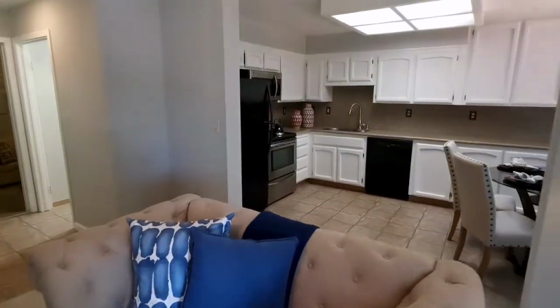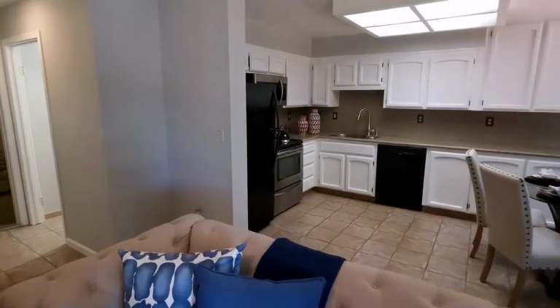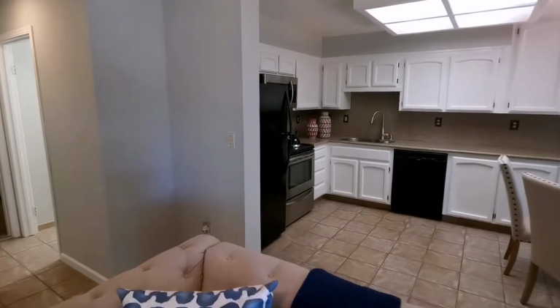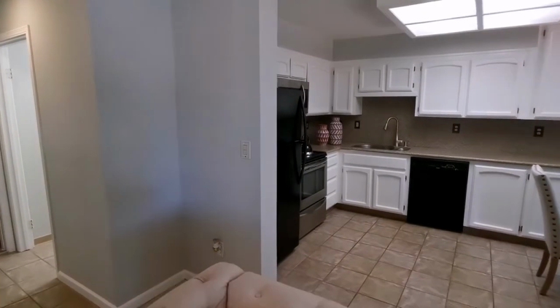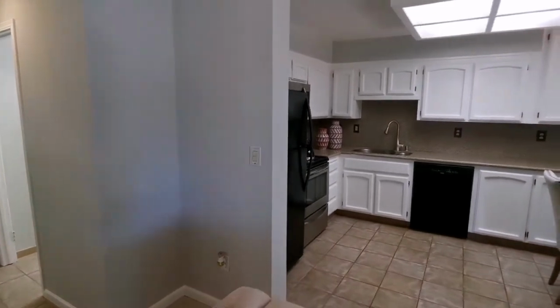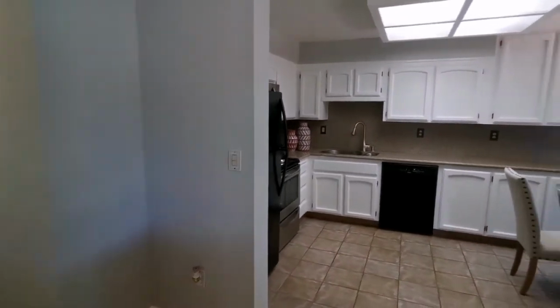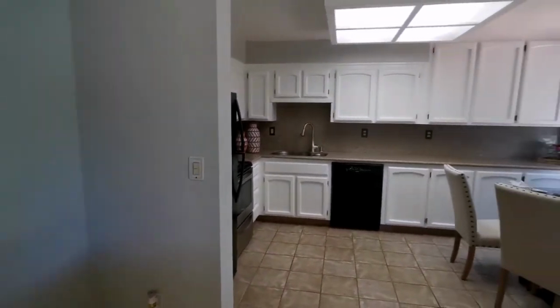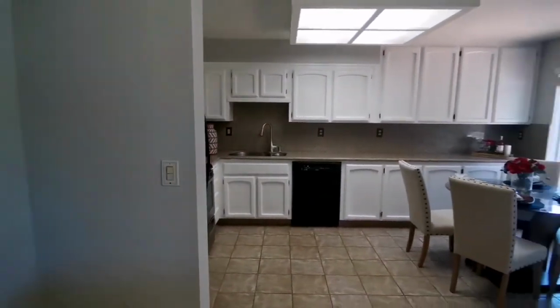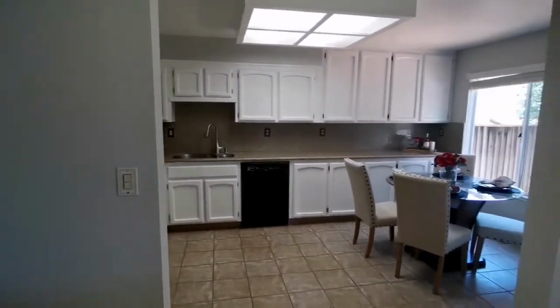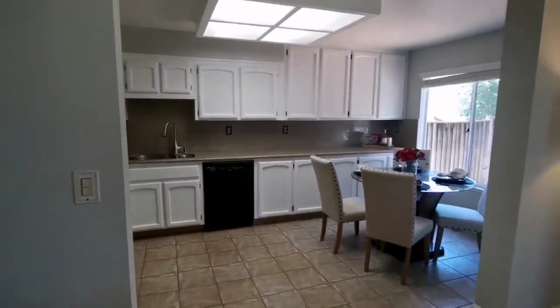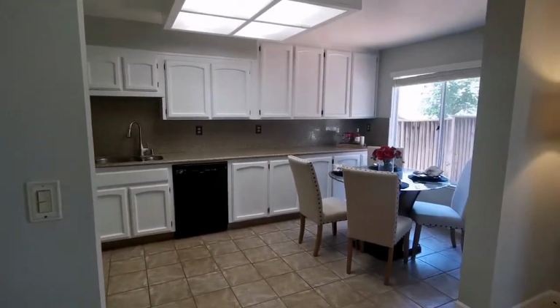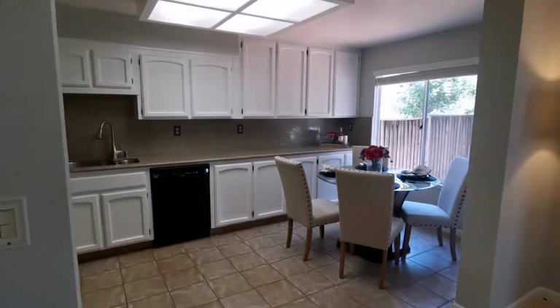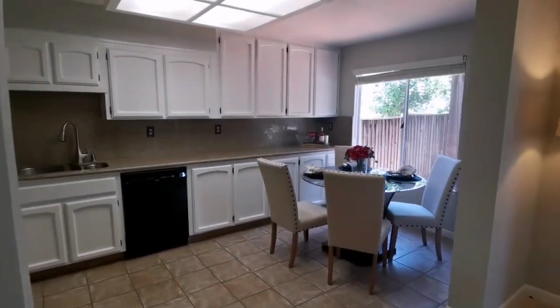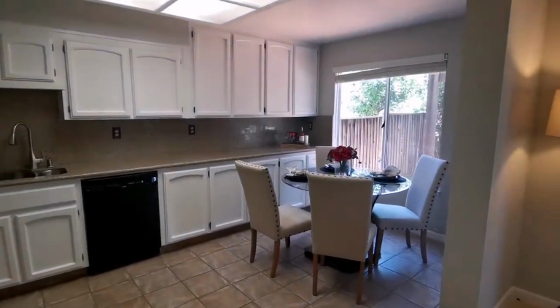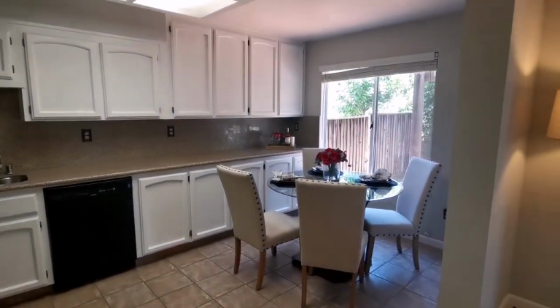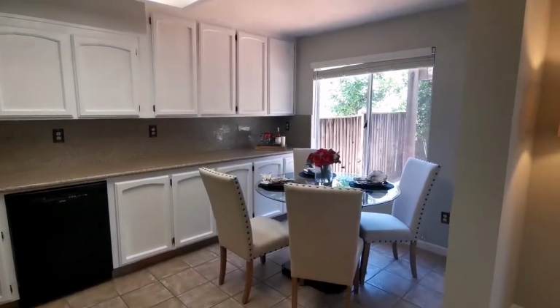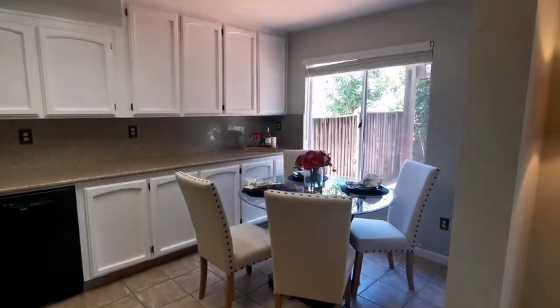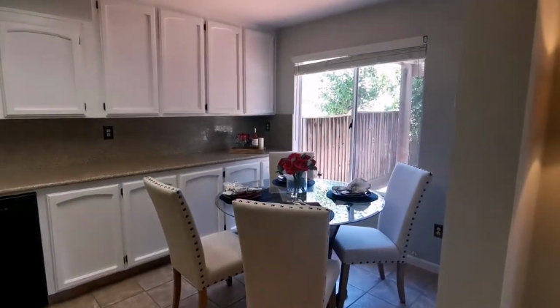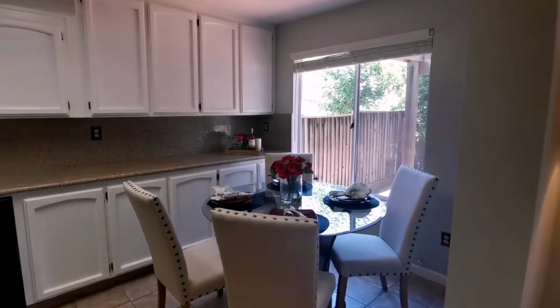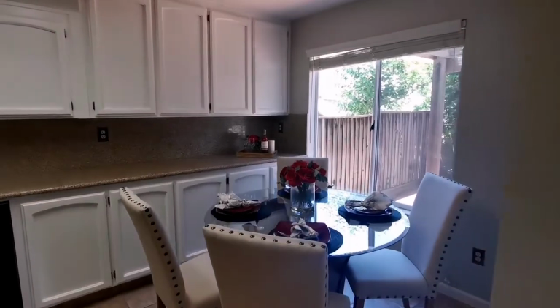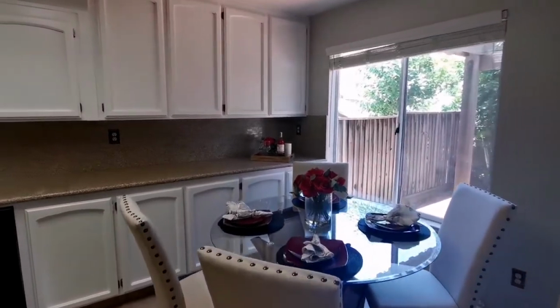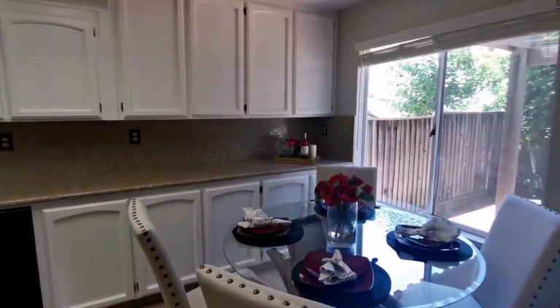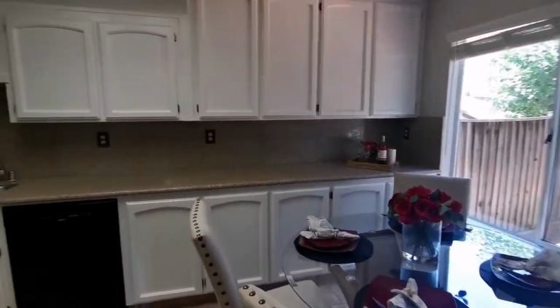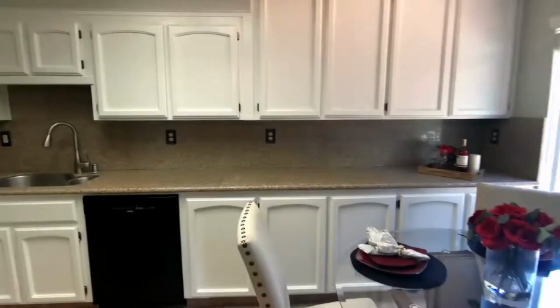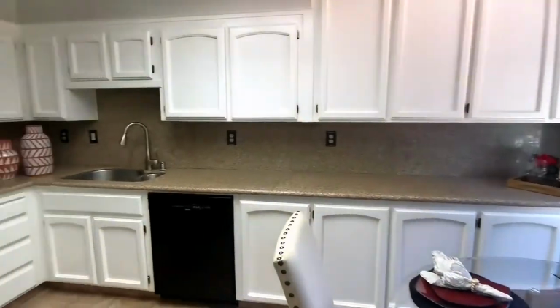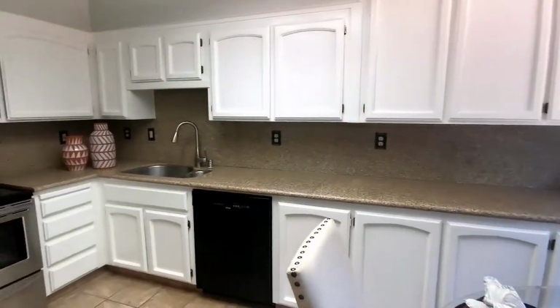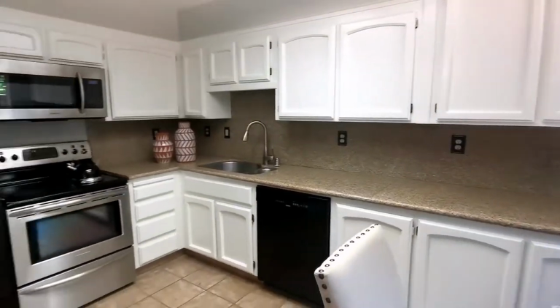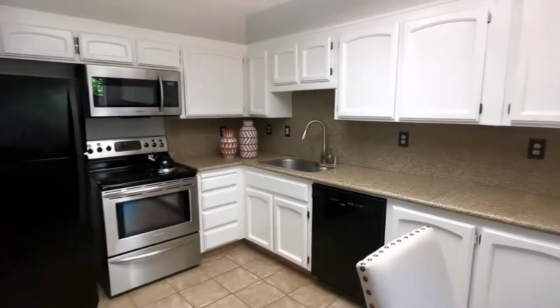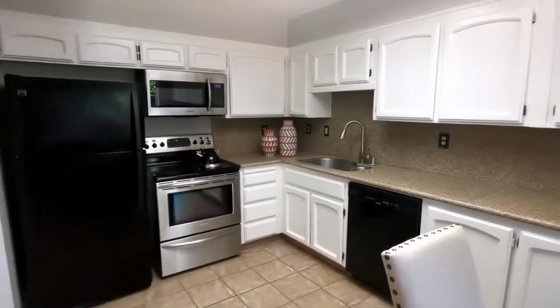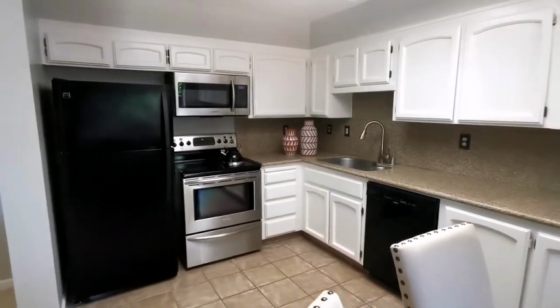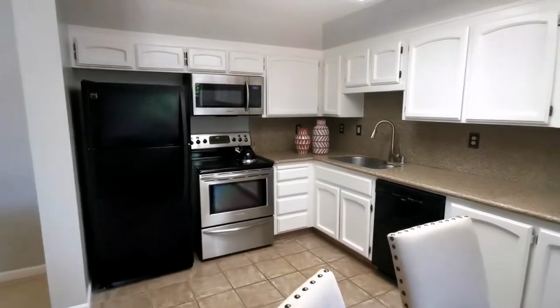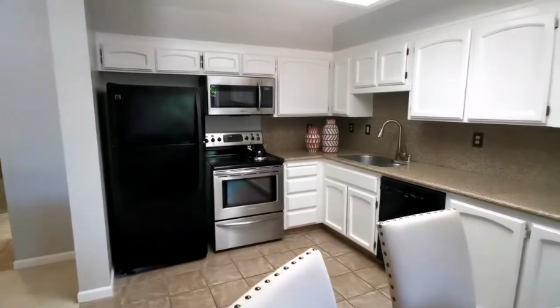The dining room and kitchen are combined. The spacious kitchen has newly painted cabinets and granite countertops with full backsplash.